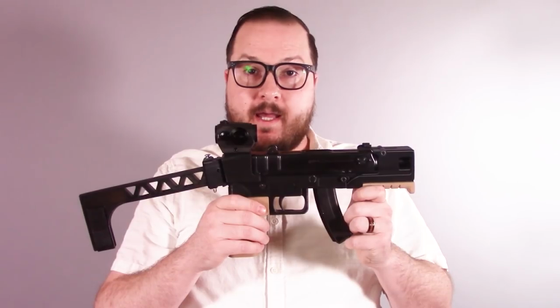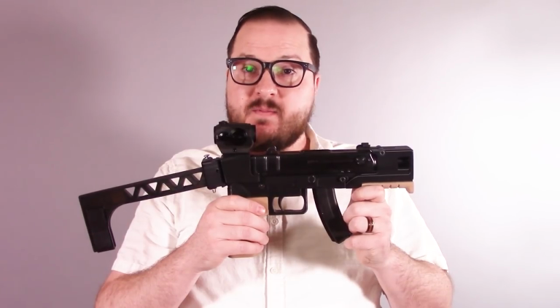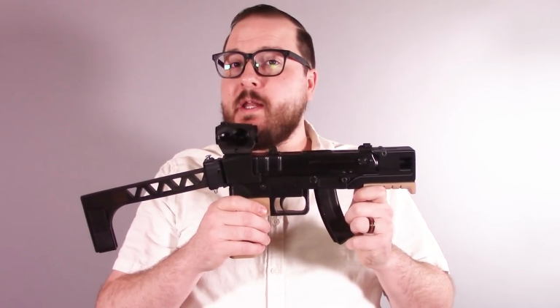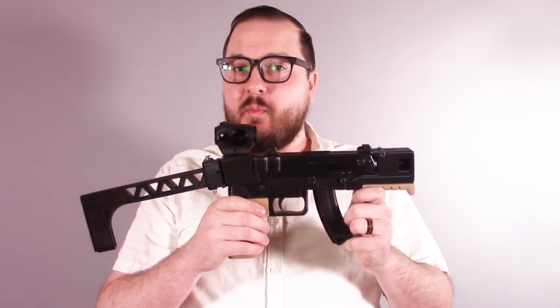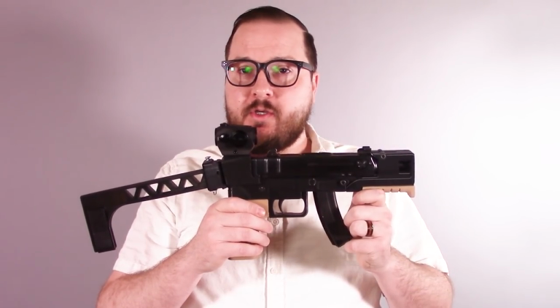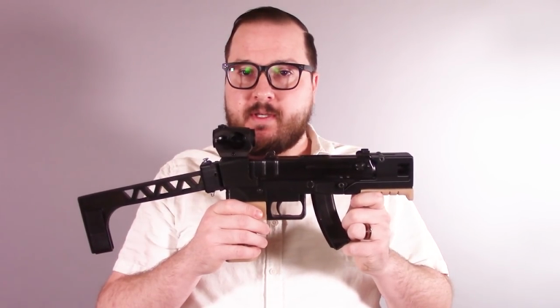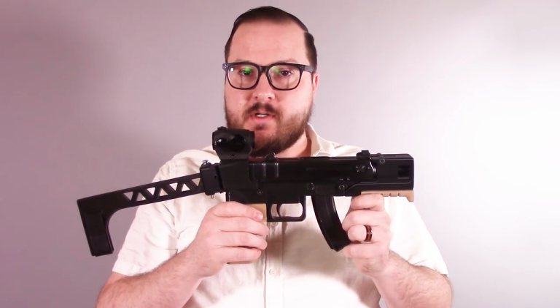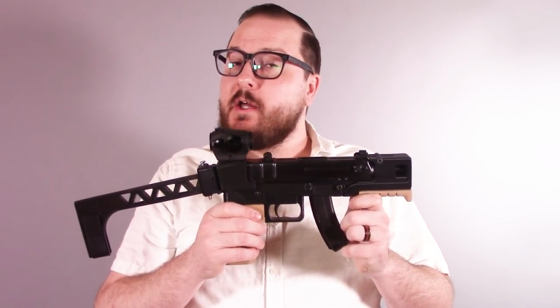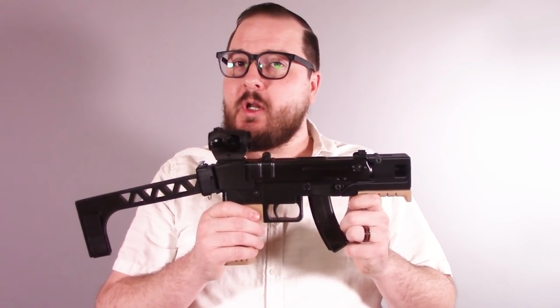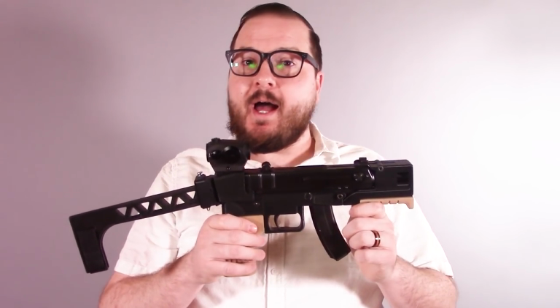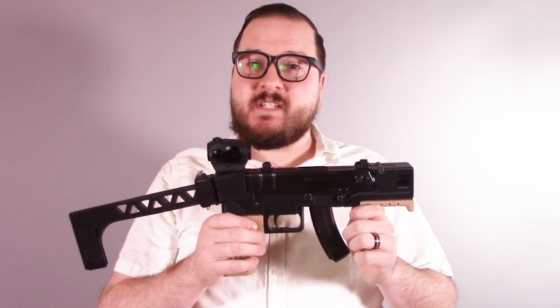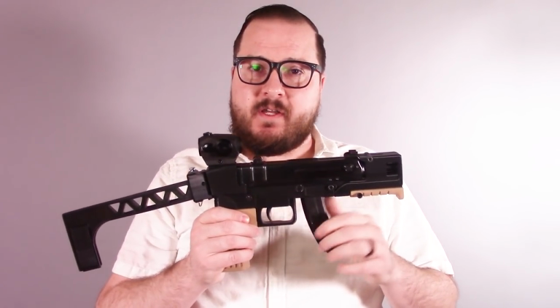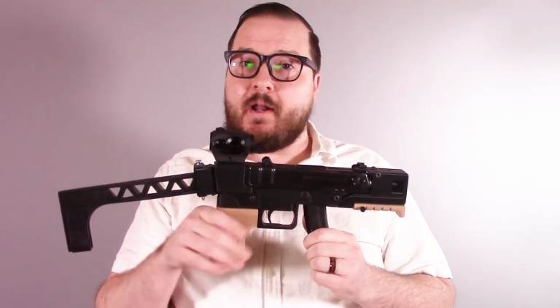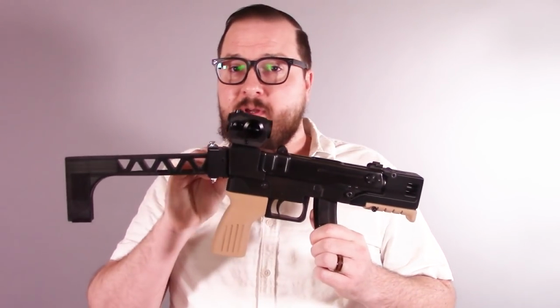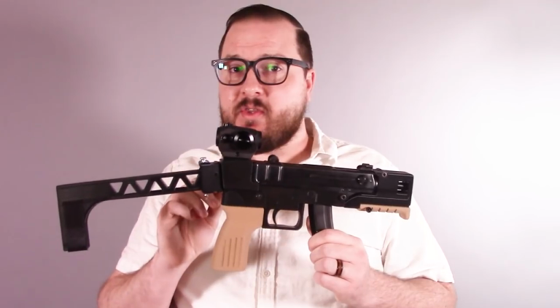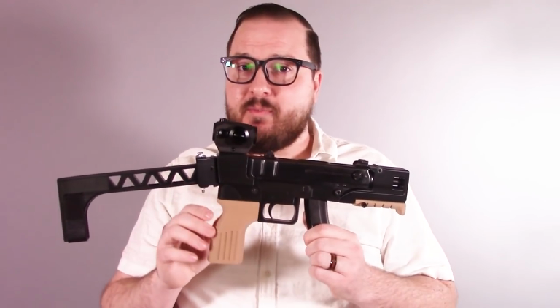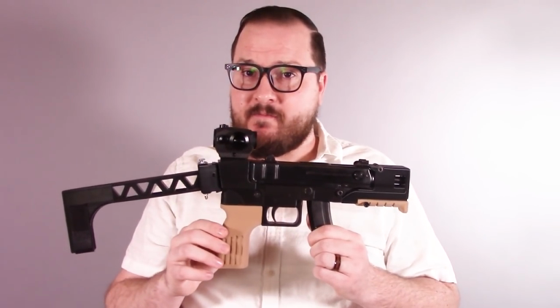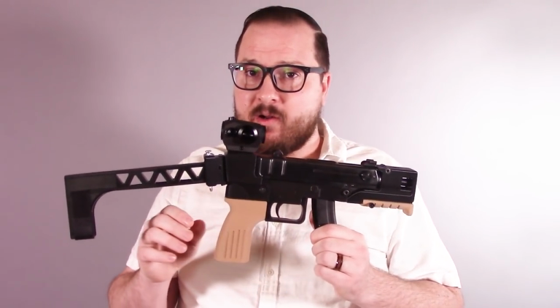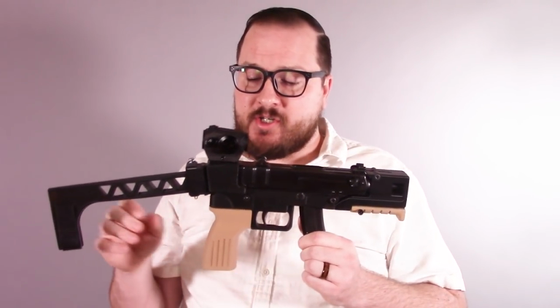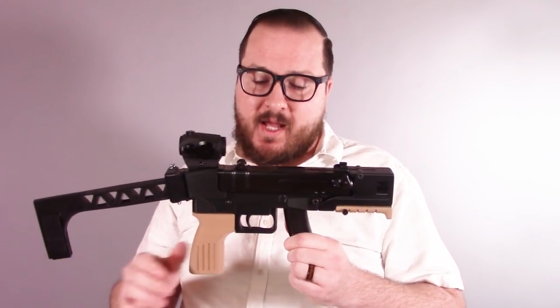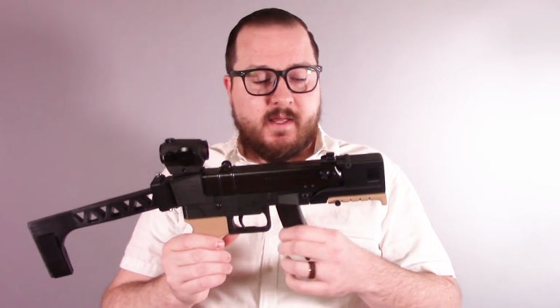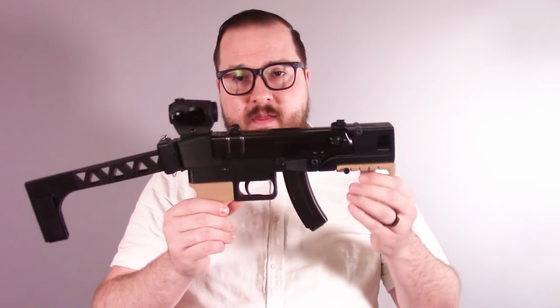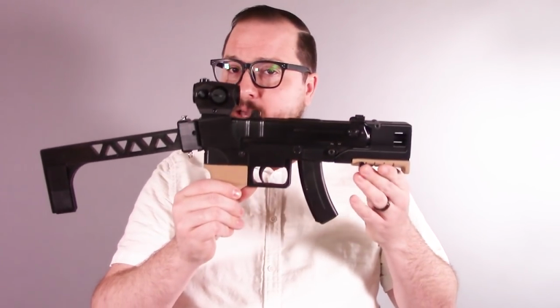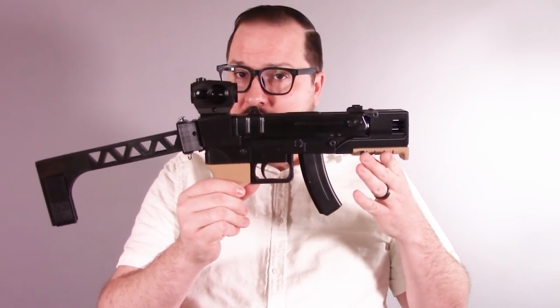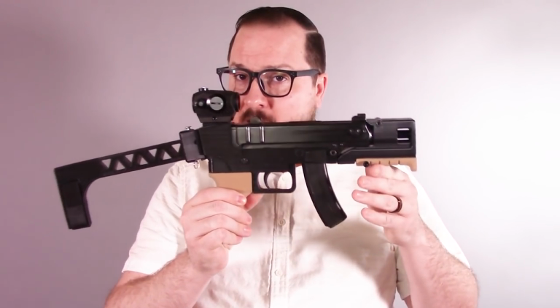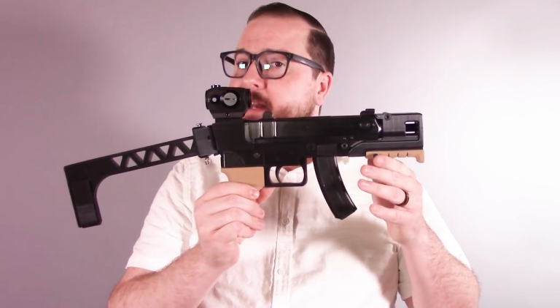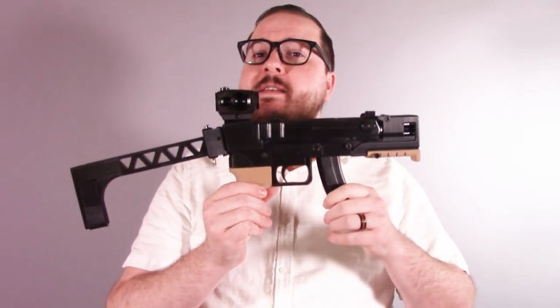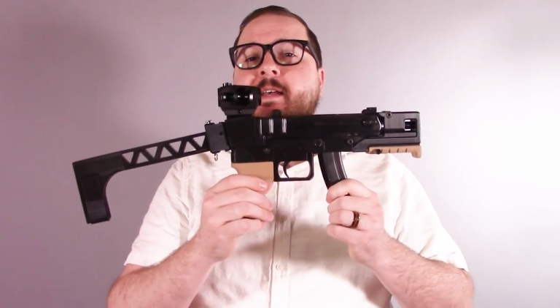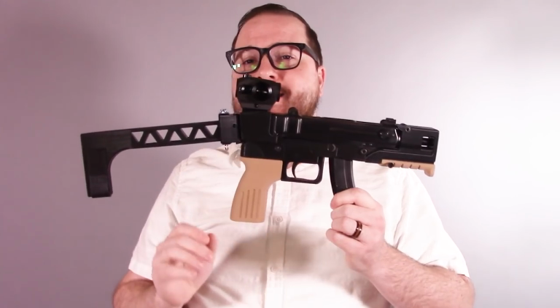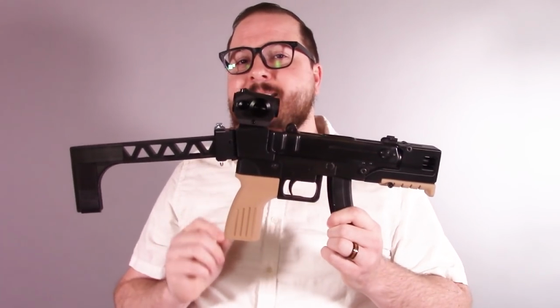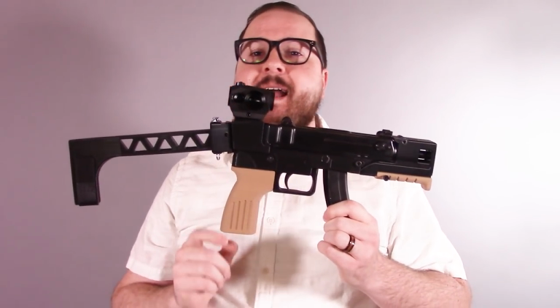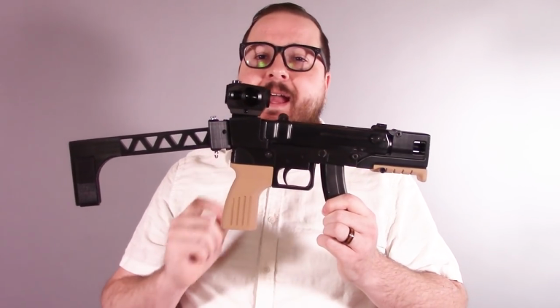Hey guys, Booligan here with Booligan Shooting Sports doing a quick update video on a previous 3D printed firearm project of mine. This, as you may or may not recognize, is my CZAR.